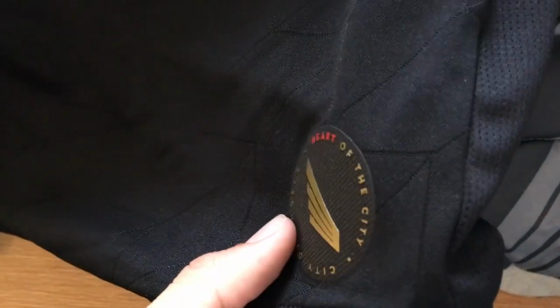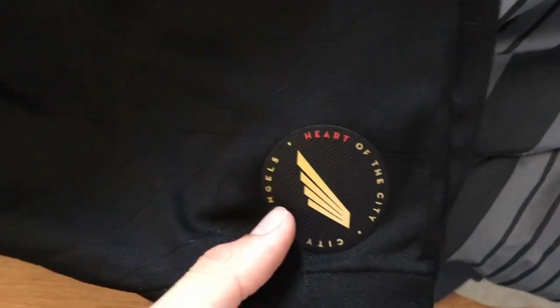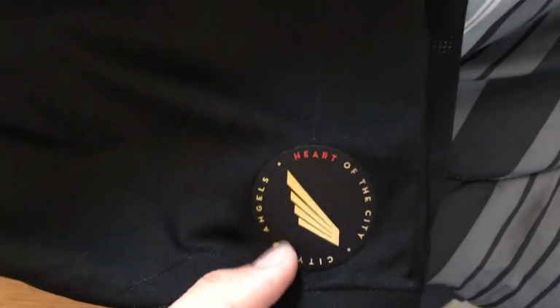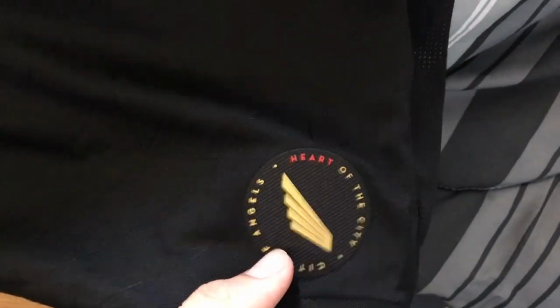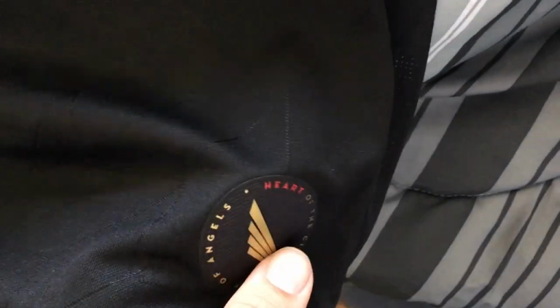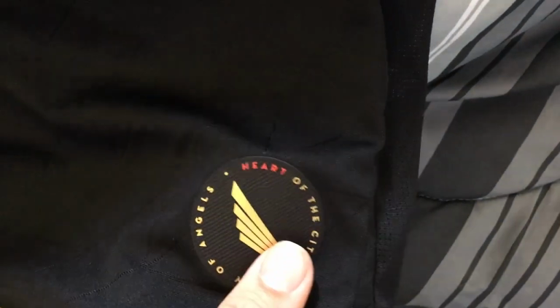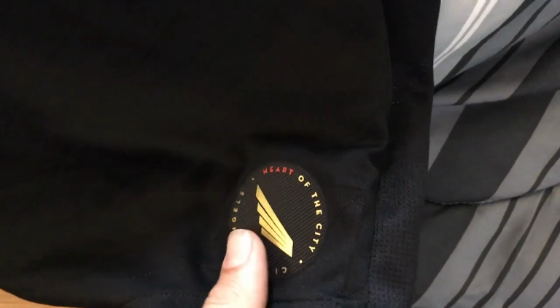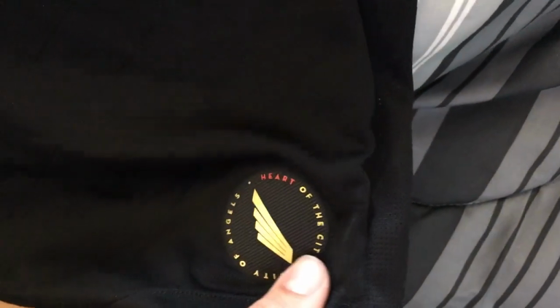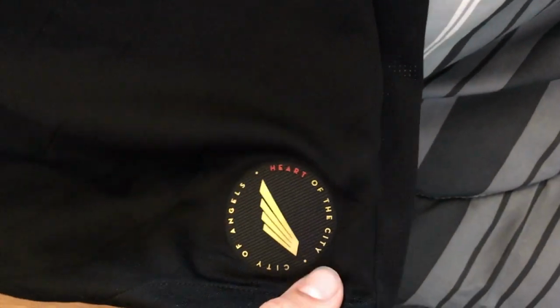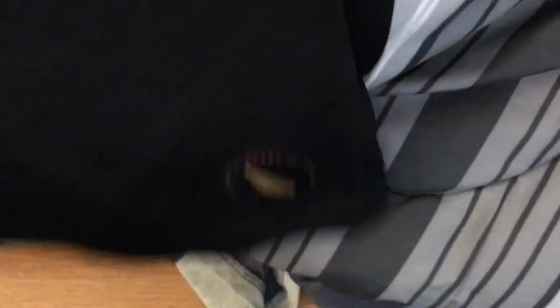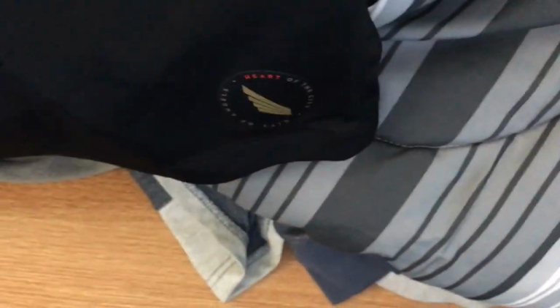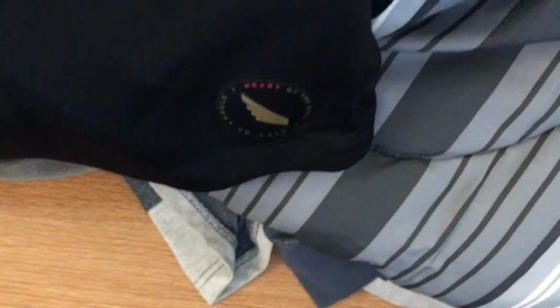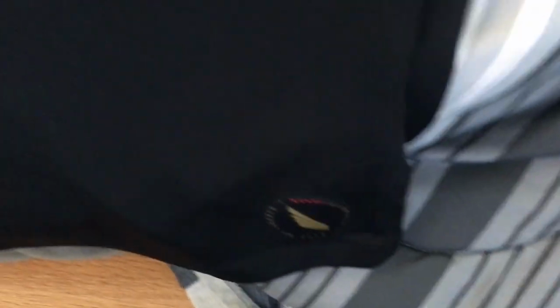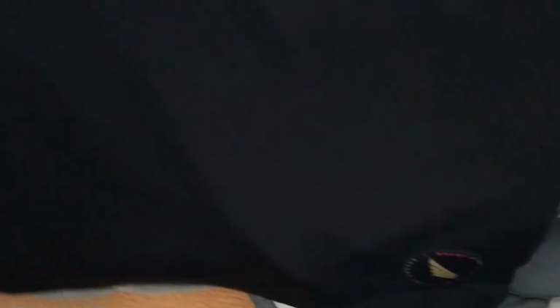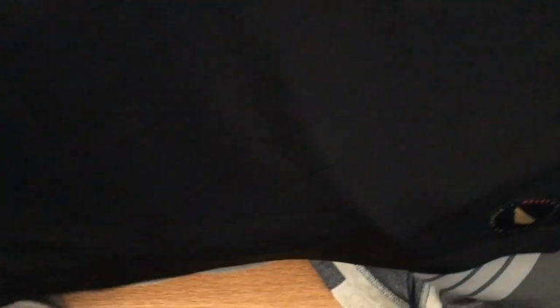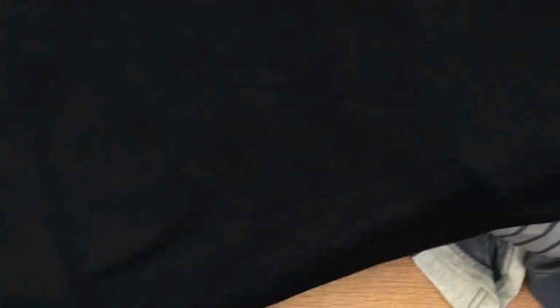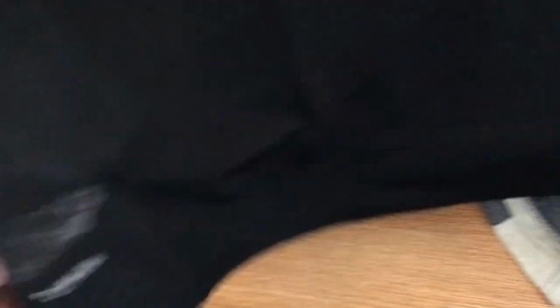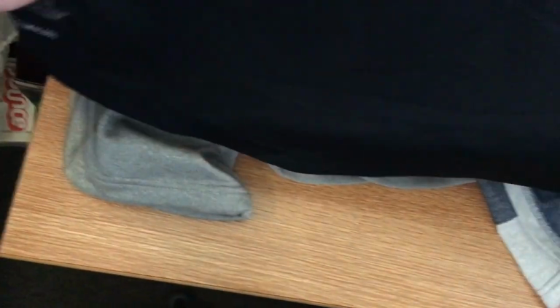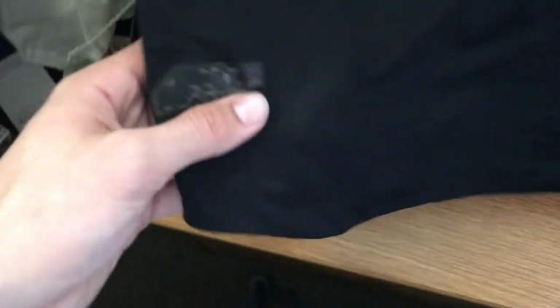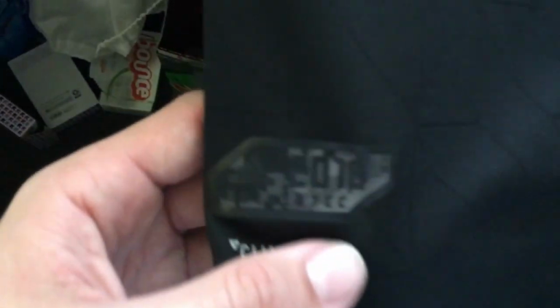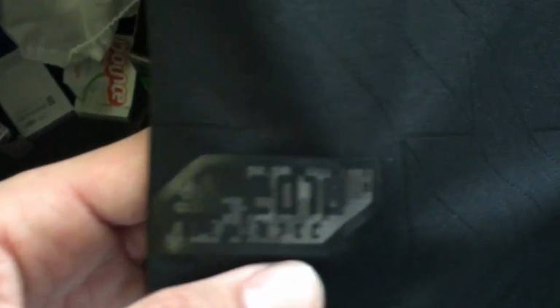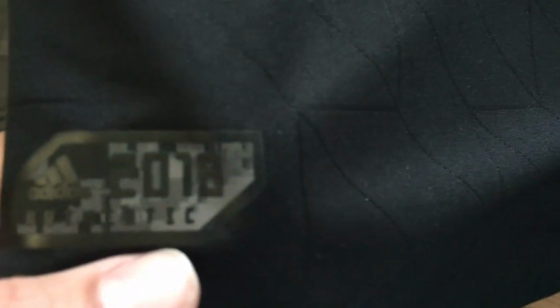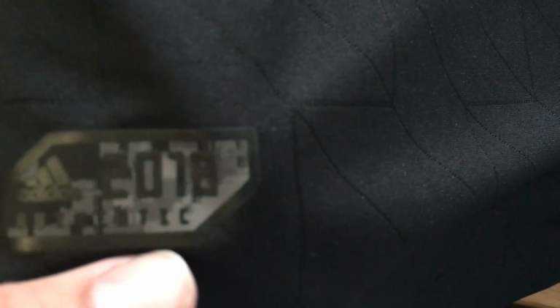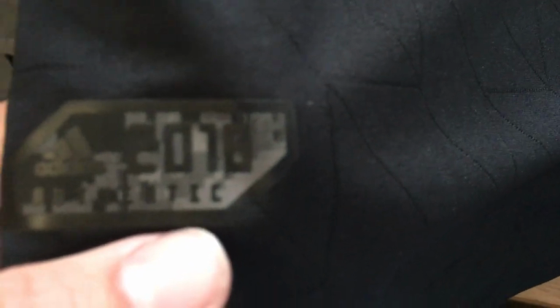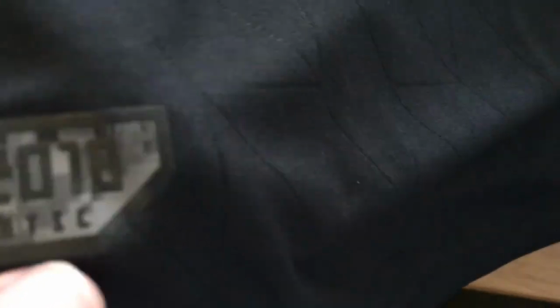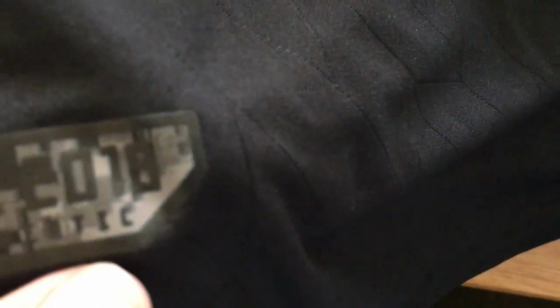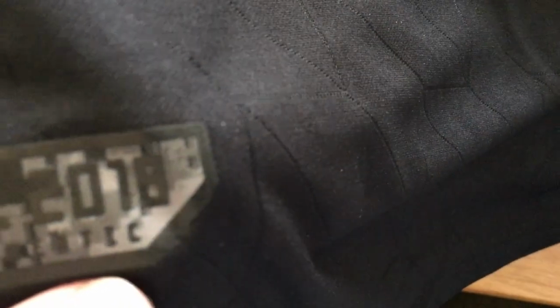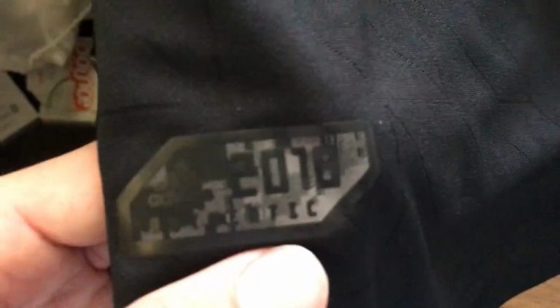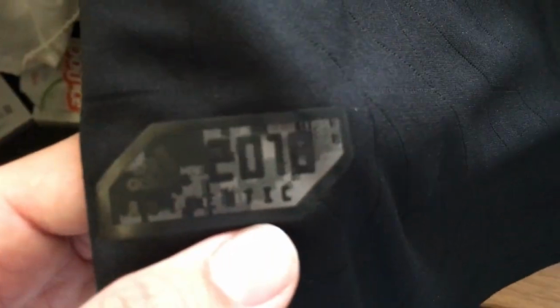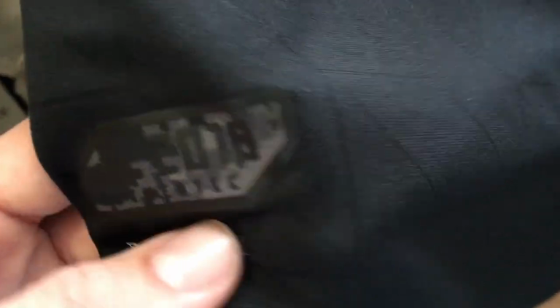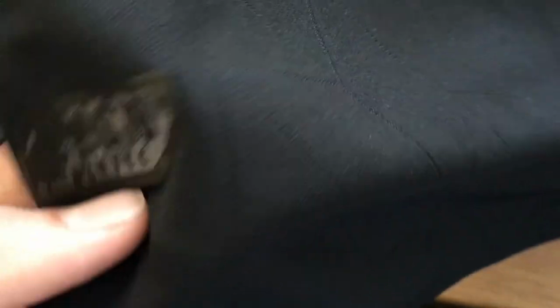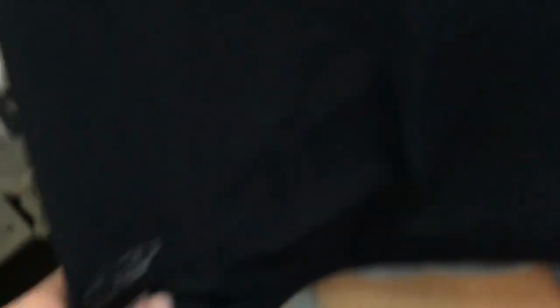Got the MLS patches on both sides. Down at the bottom it says 'Heart of the City, City of Angels.' On the away jersey it's got a different one that I think says 'Inaugural Season' with an LA spelled in there. And here it shows it's authentic for the year 2018.